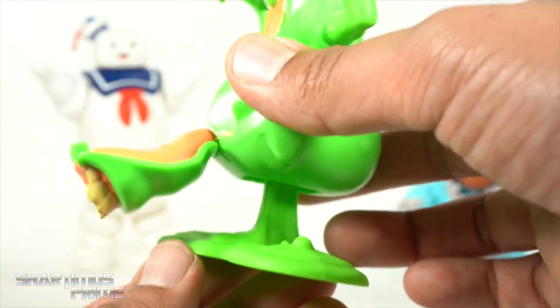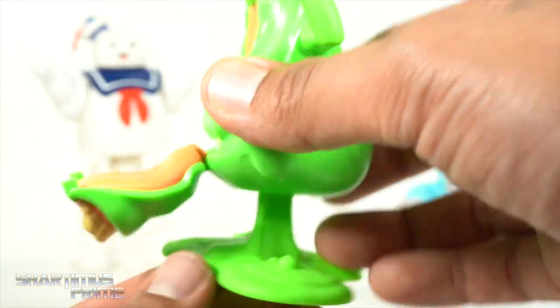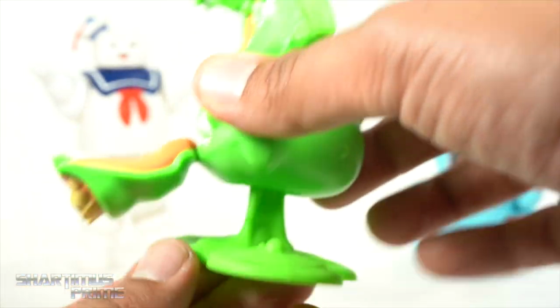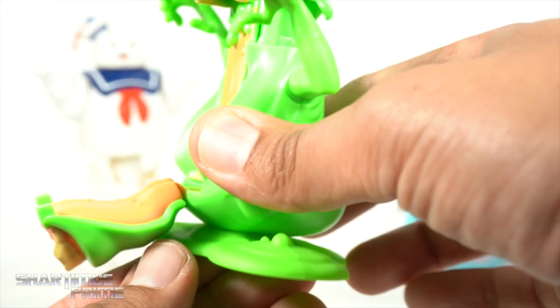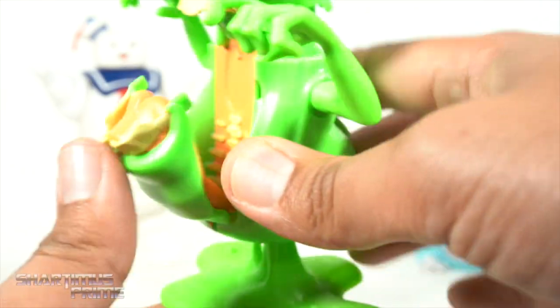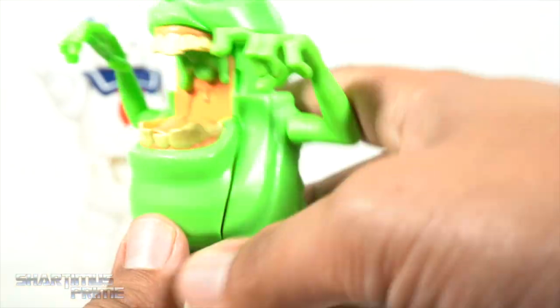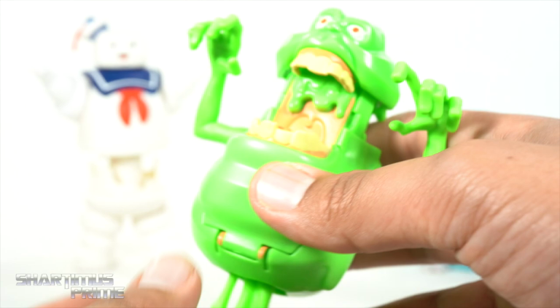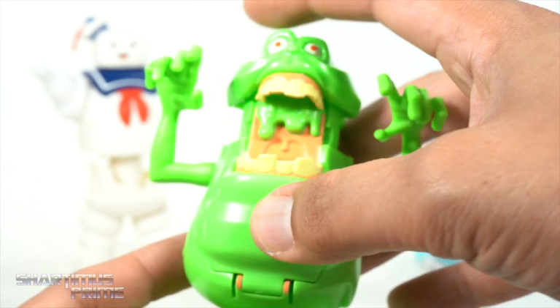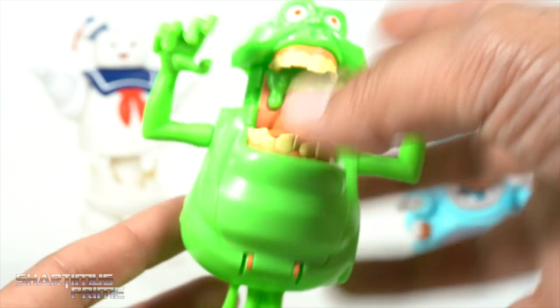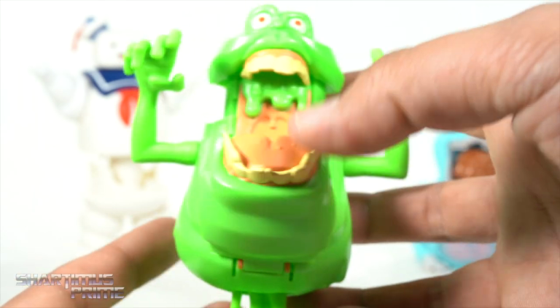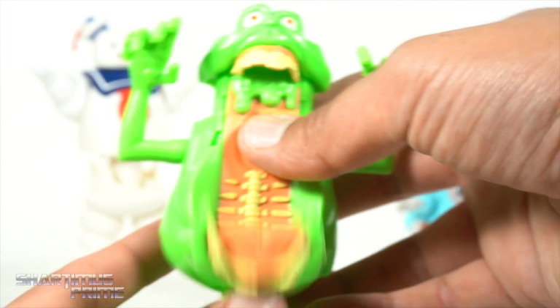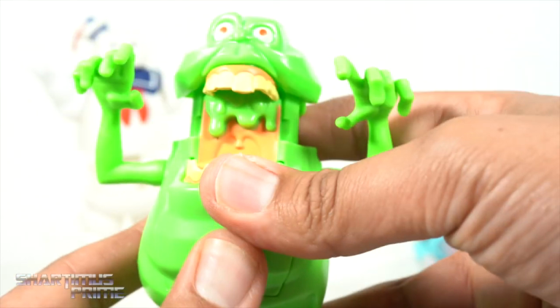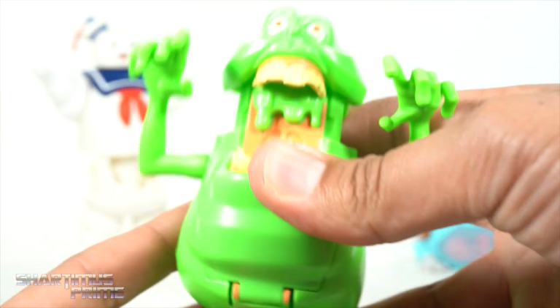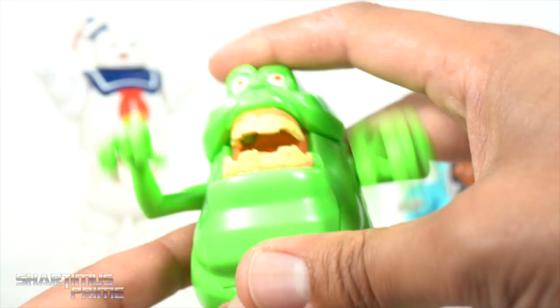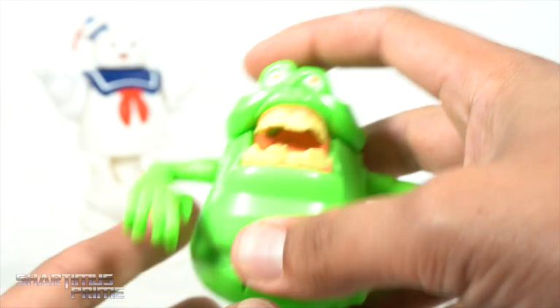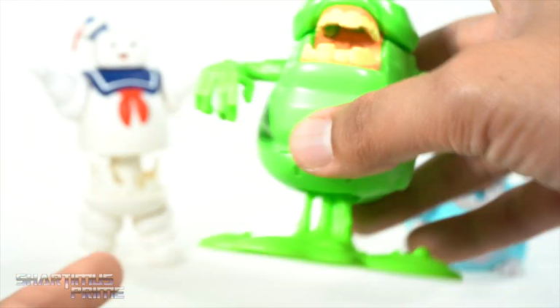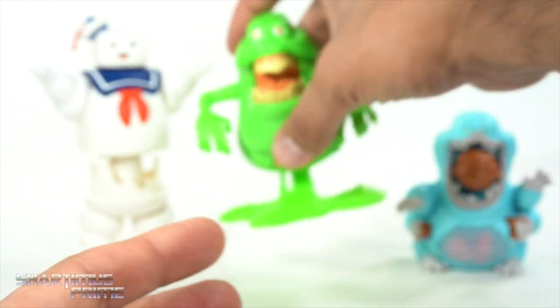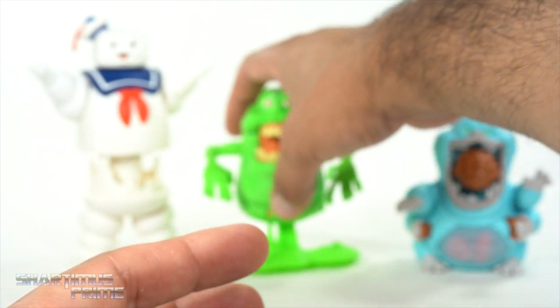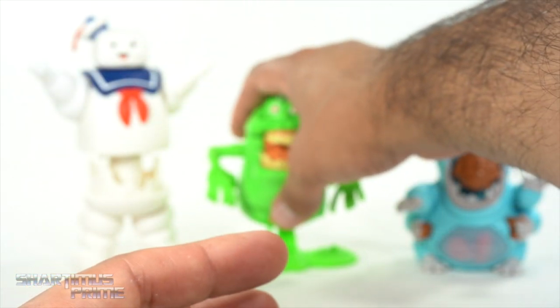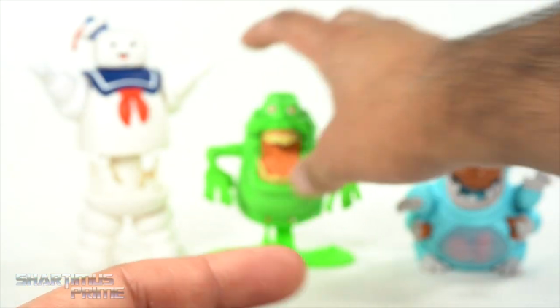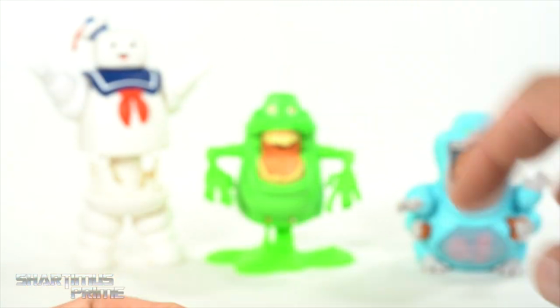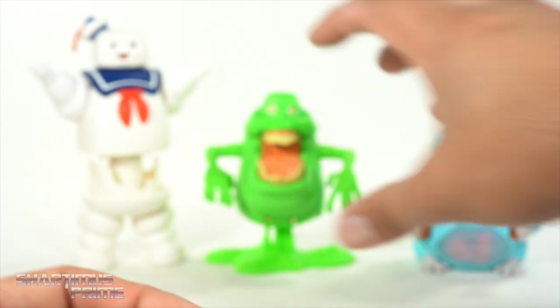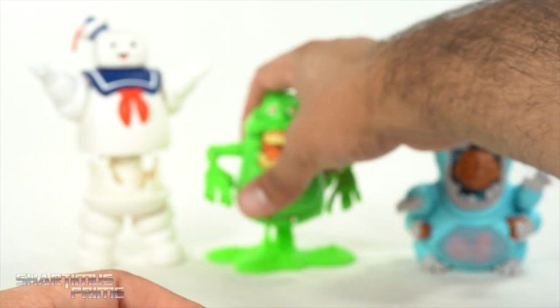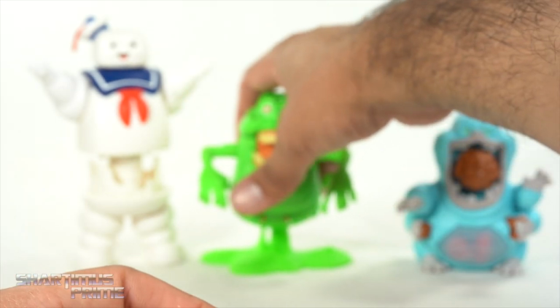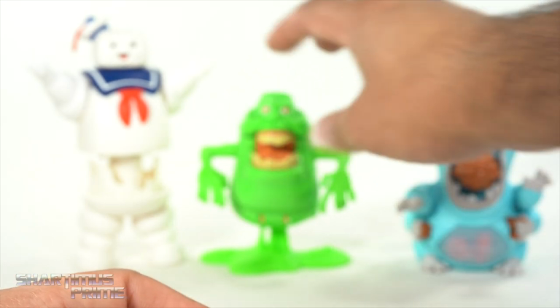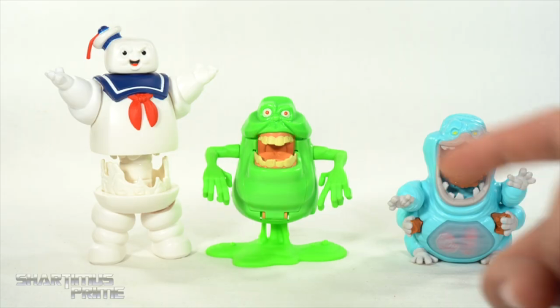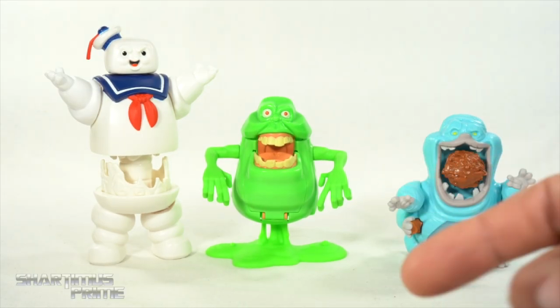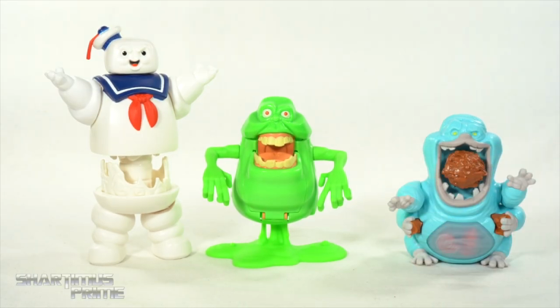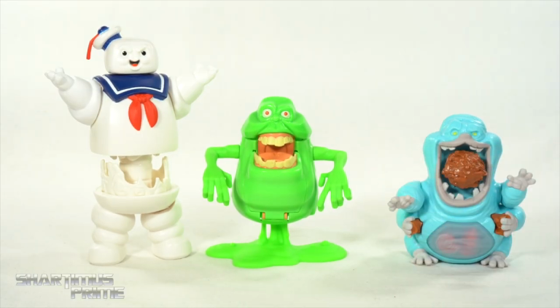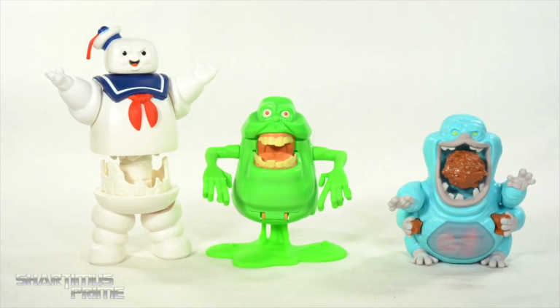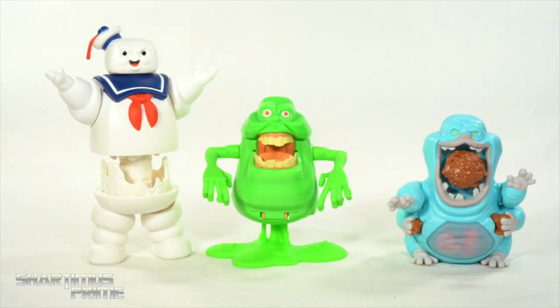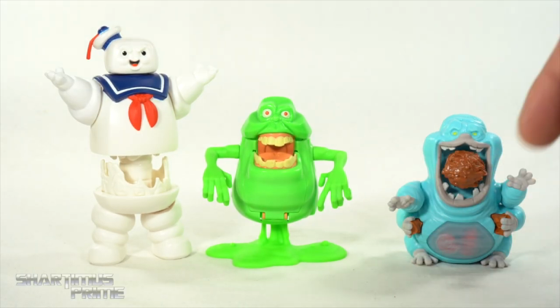He pops up too, so that's really neat. If you want him on display while he's still upward like he's hovering around, that's cool to do as well. I kind of like that.